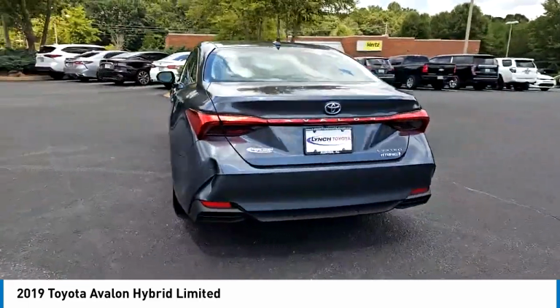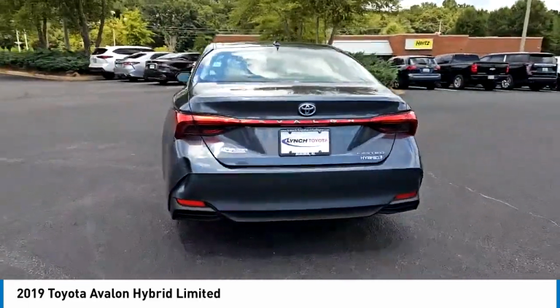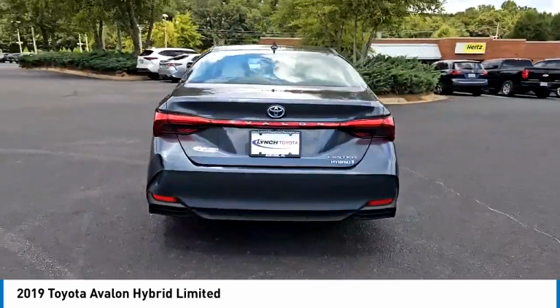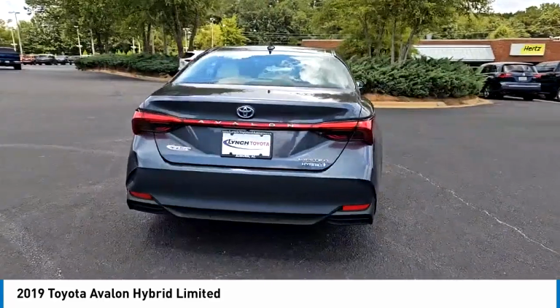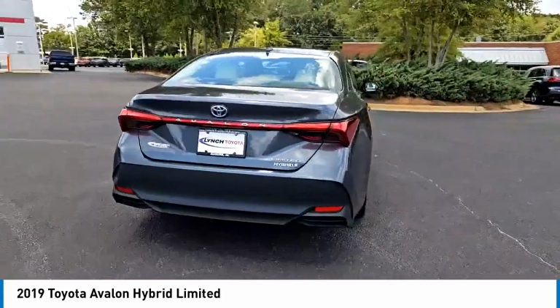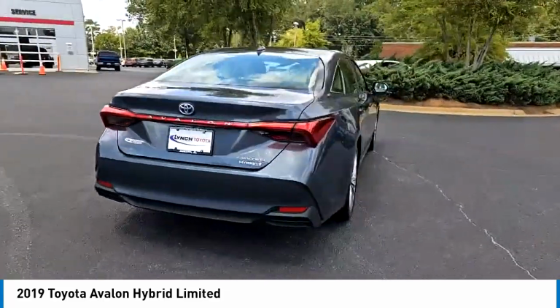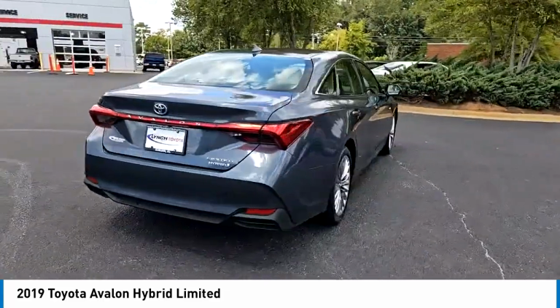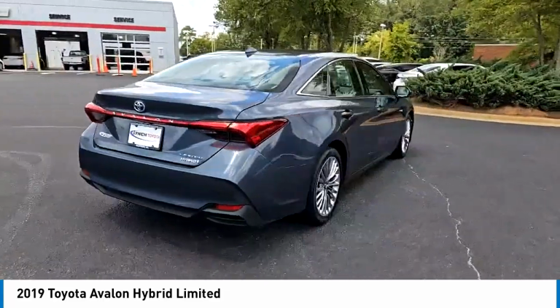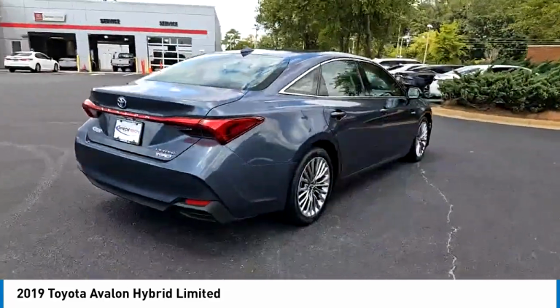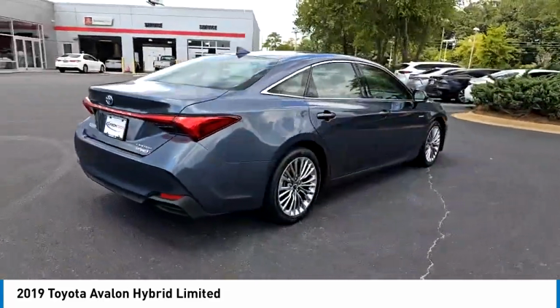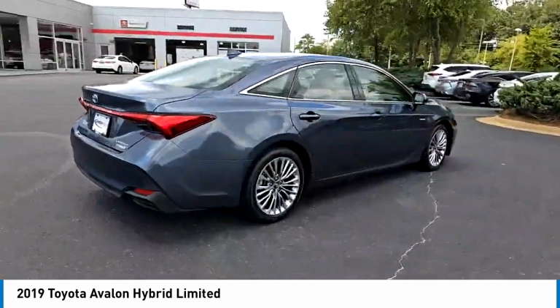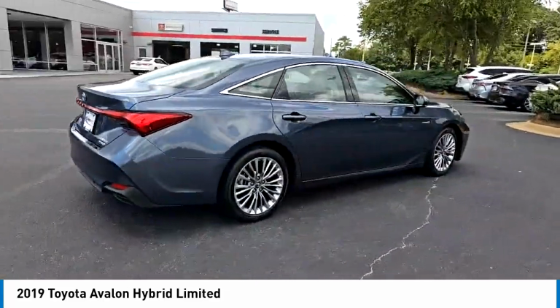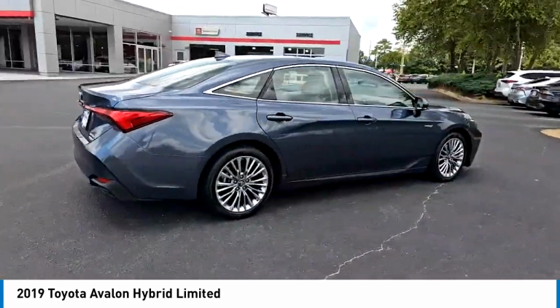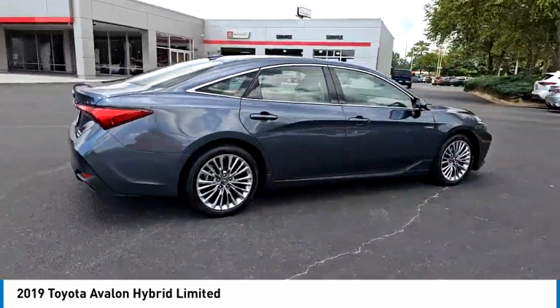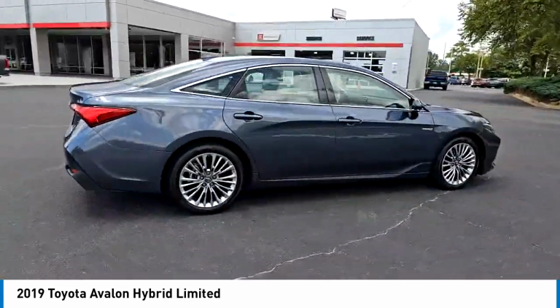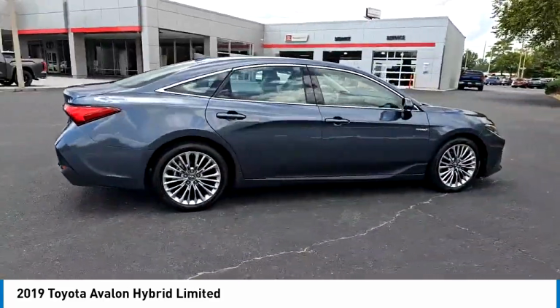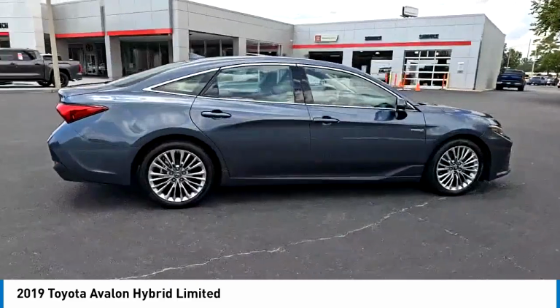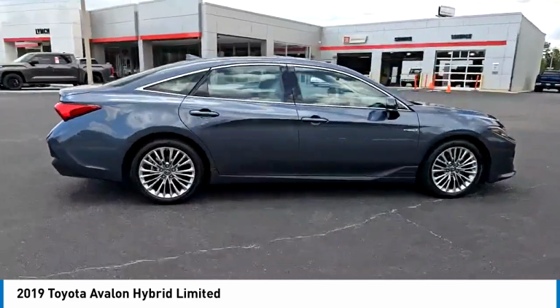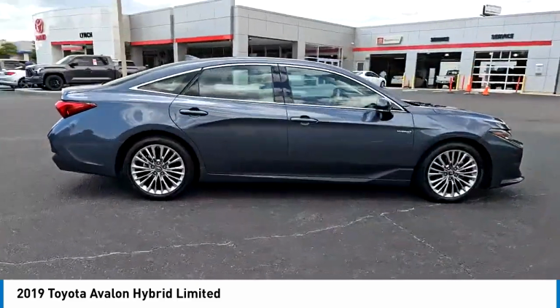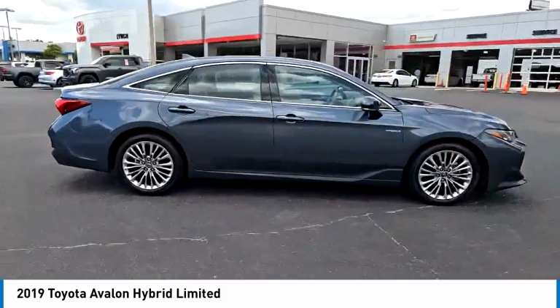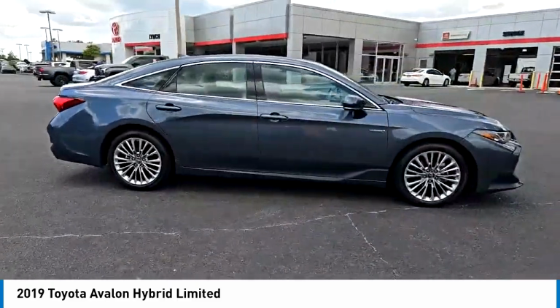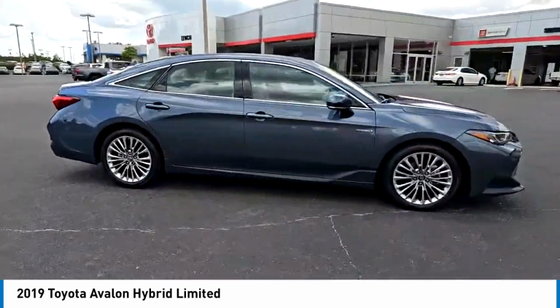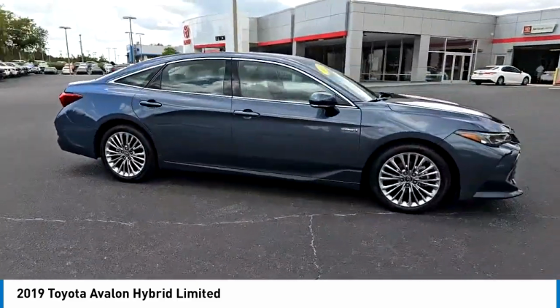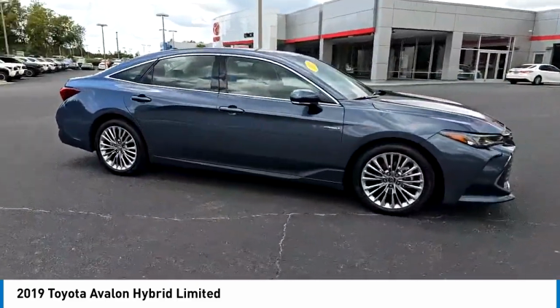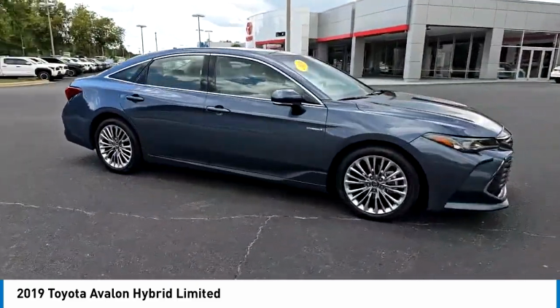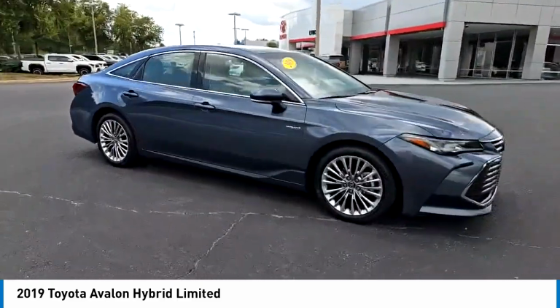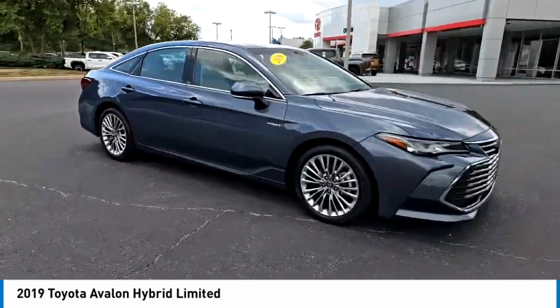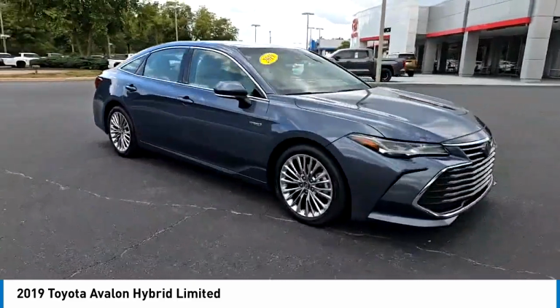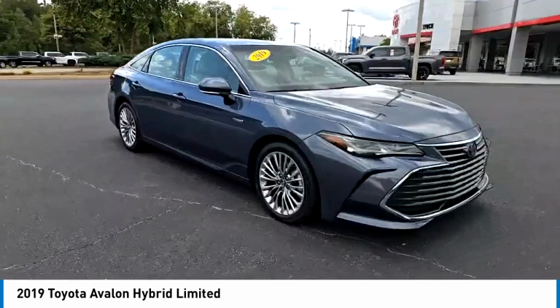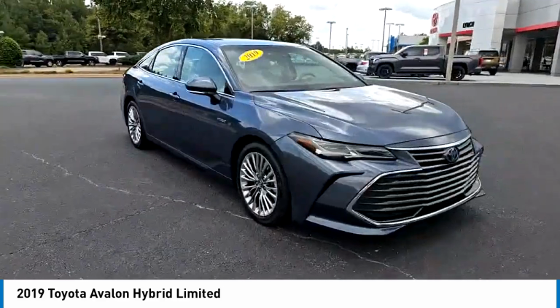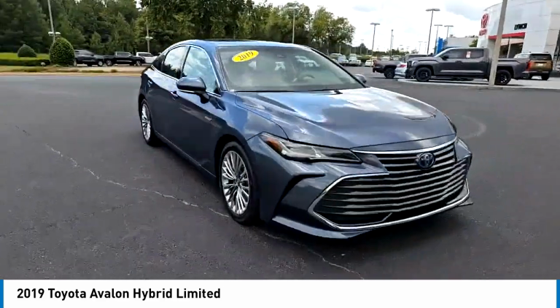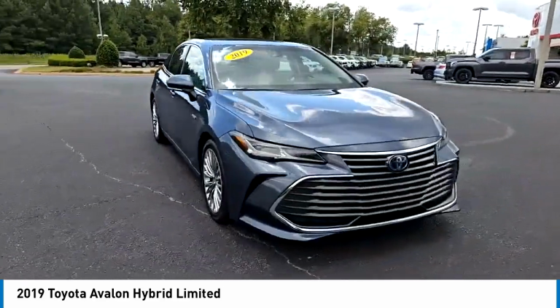Blind spot monitor, heated mirrors, aluminum wheels, remote engine start, brake assist, stability control, tire pressure monitor, daytime running lights, driver illuminated vanity mirror, remote trunk release.